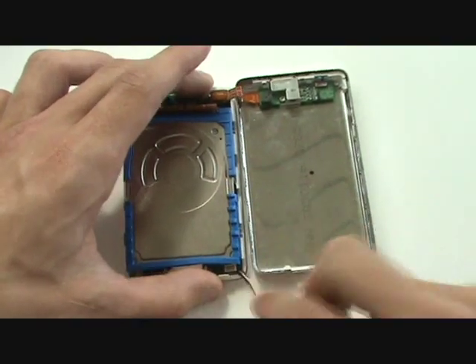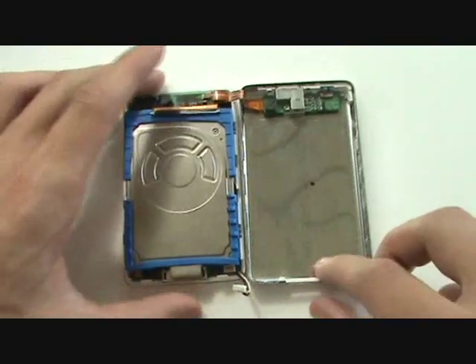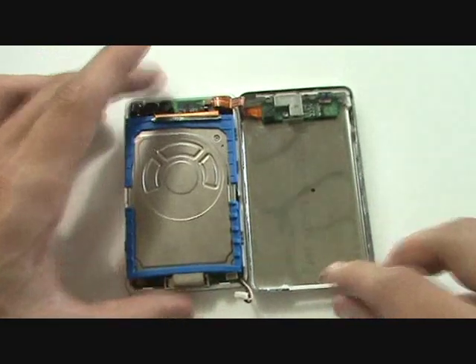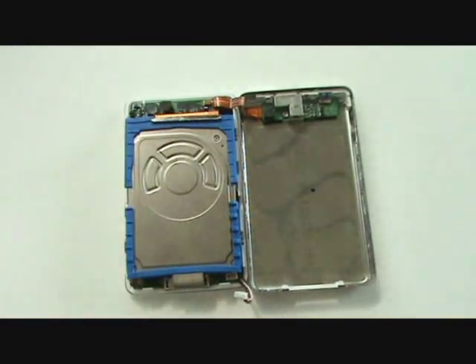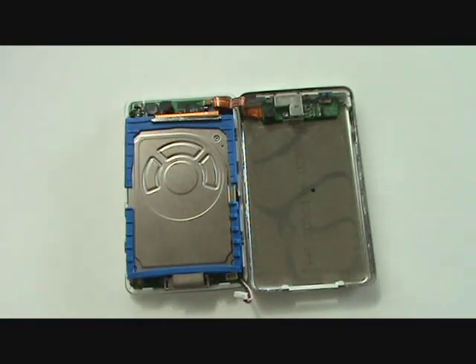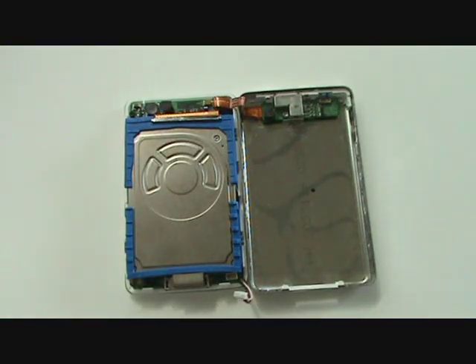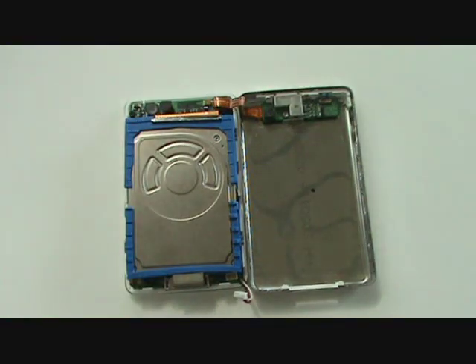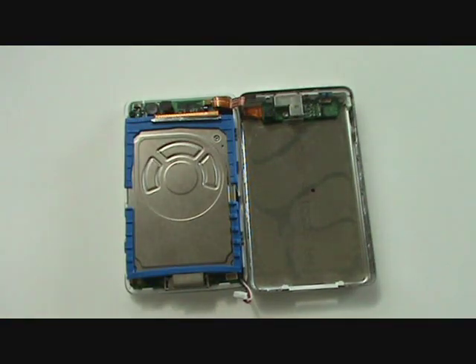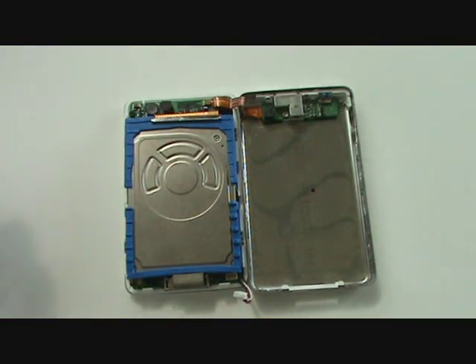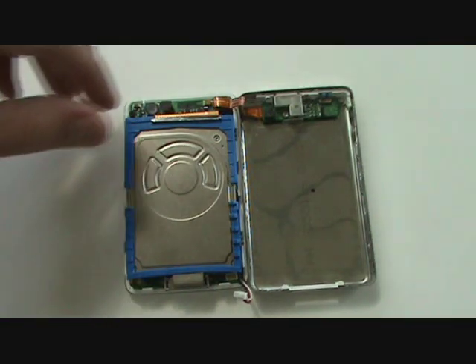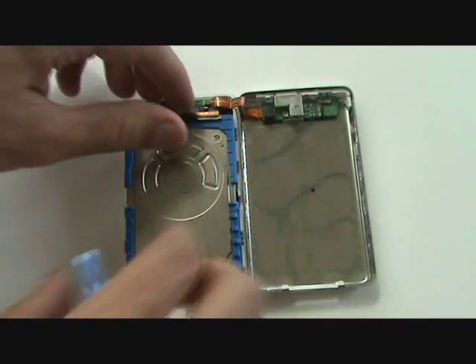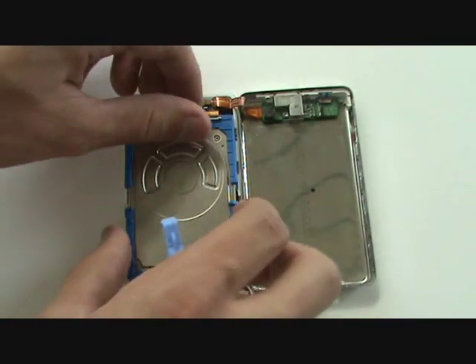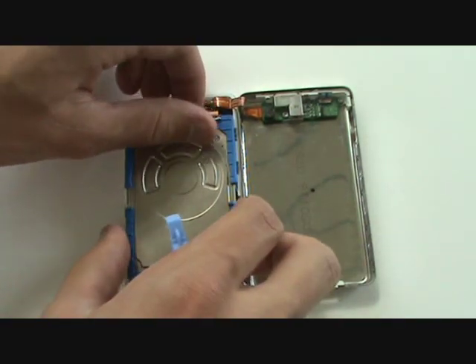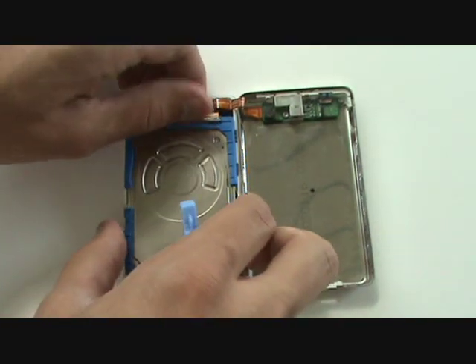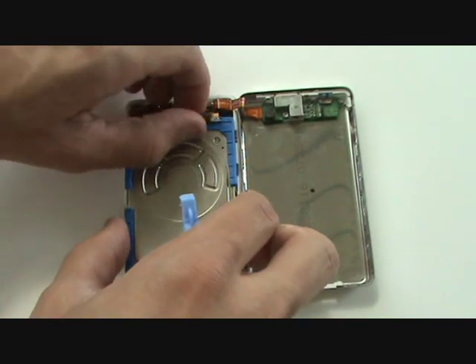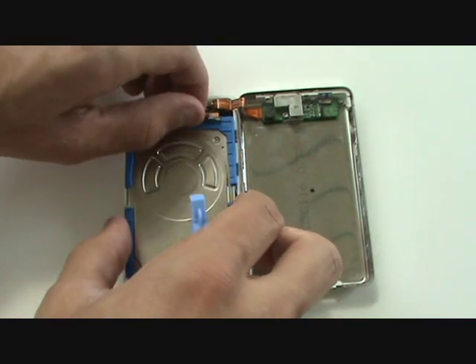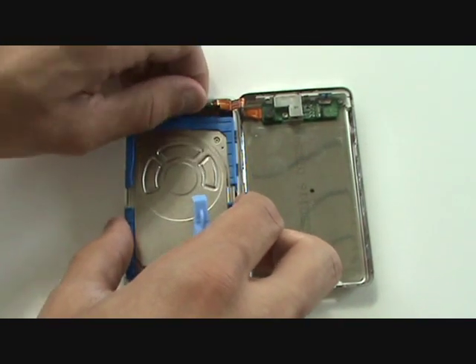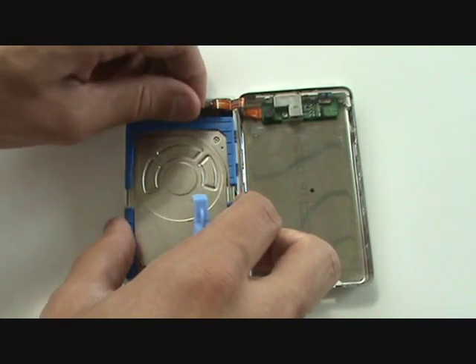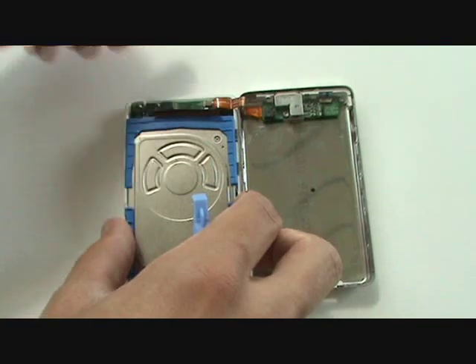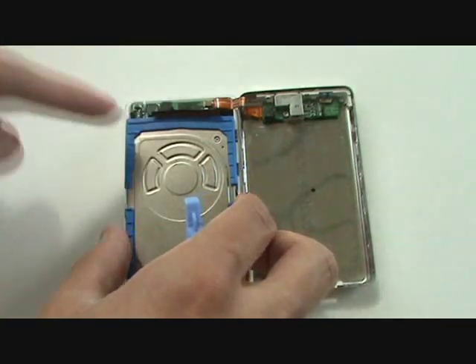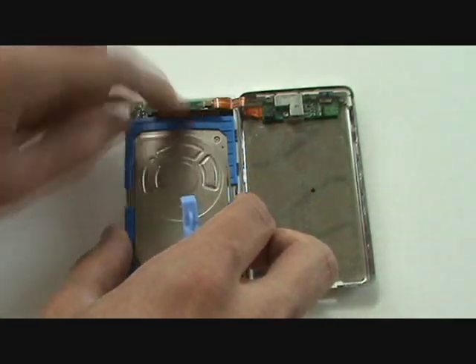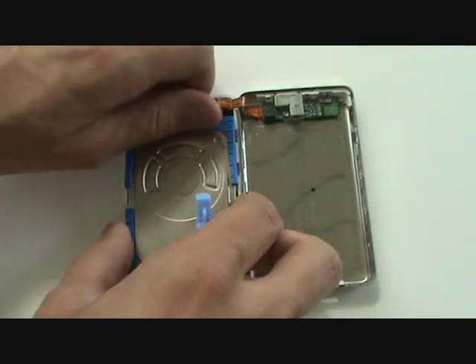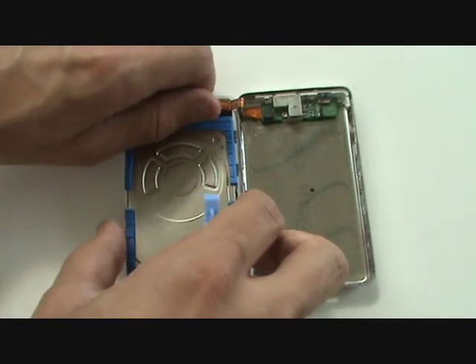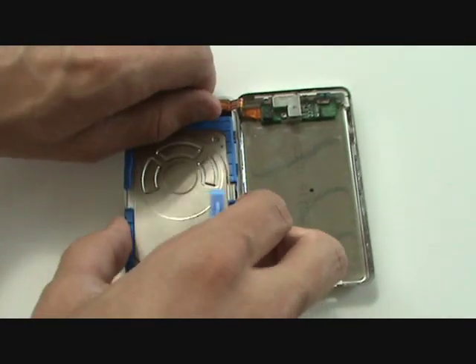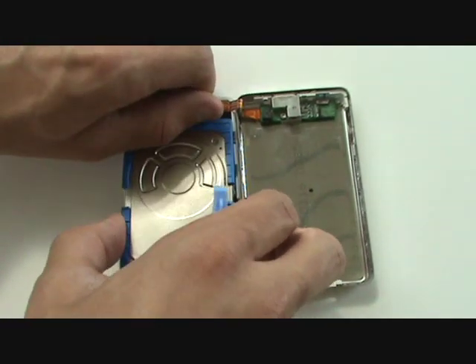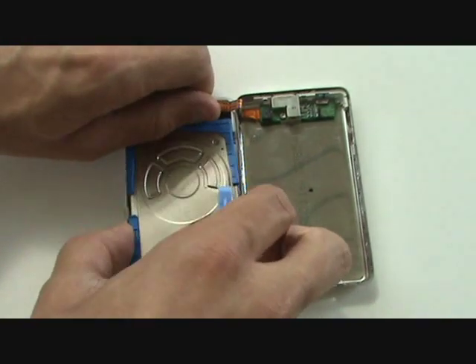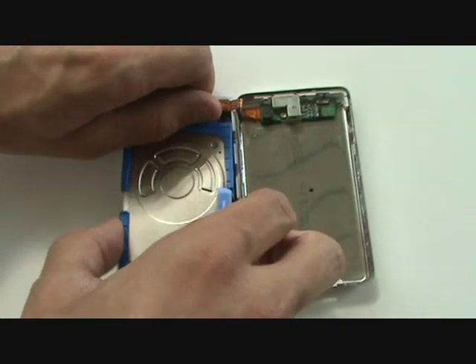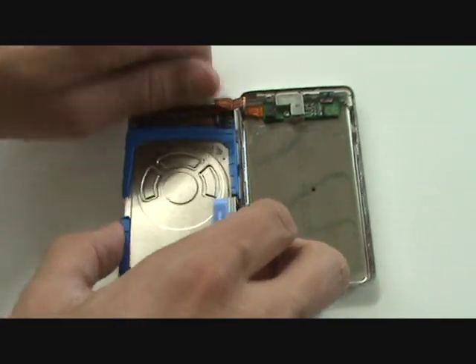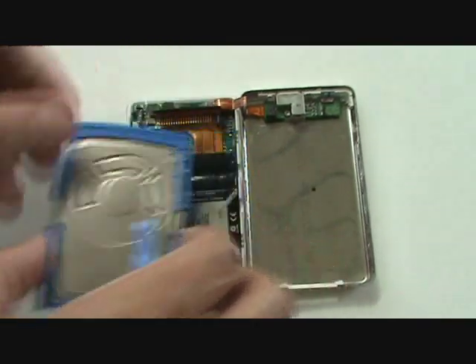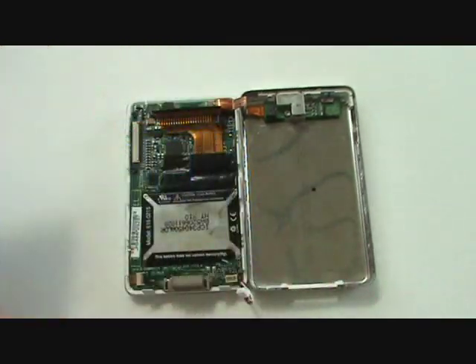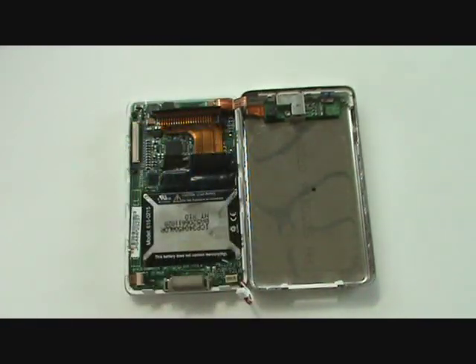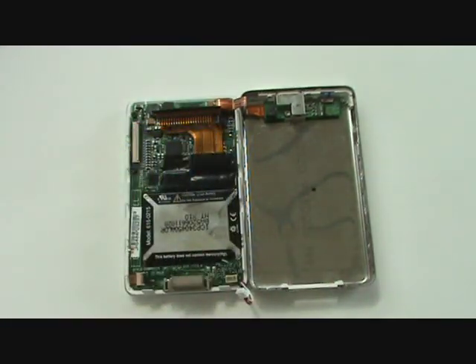The hard drive is plugged into a cable, which you can see at the top is an orange cable with a number of pins. To remove this, we'll grab ahold of the cable and pull the drive down.